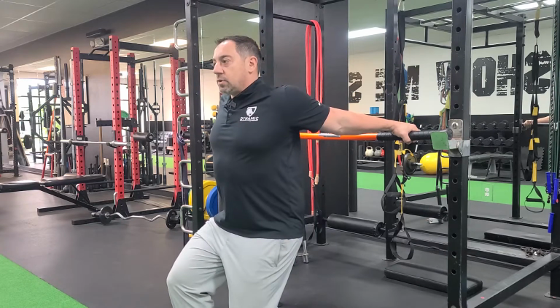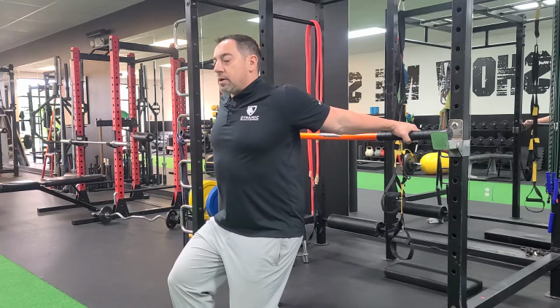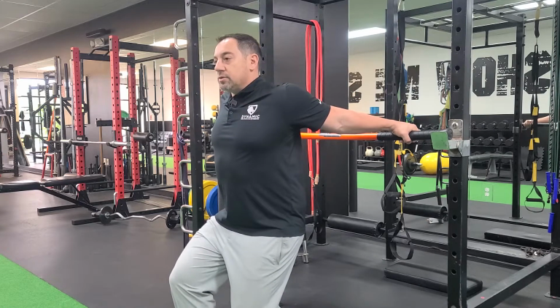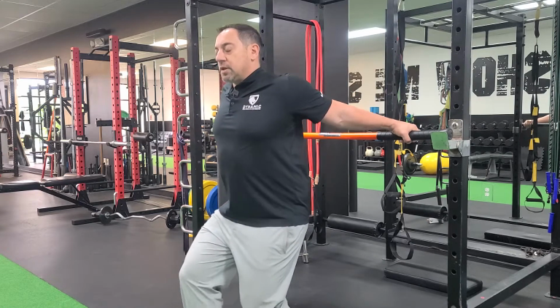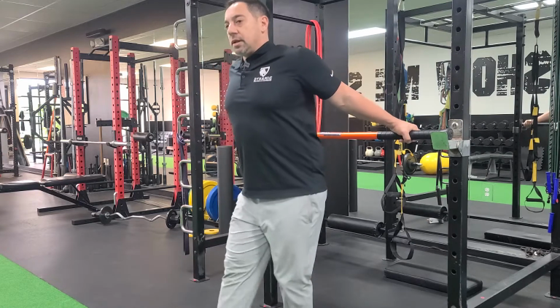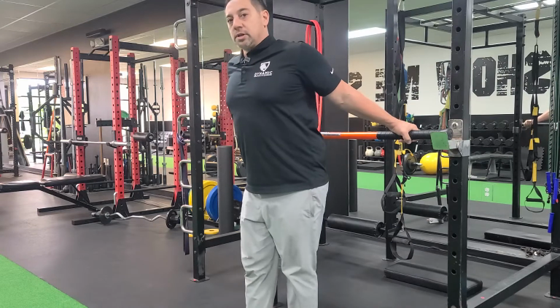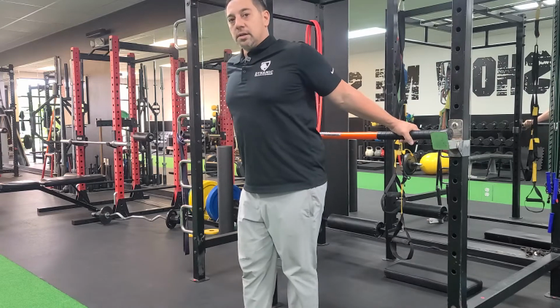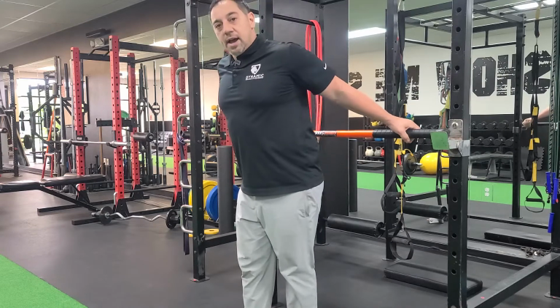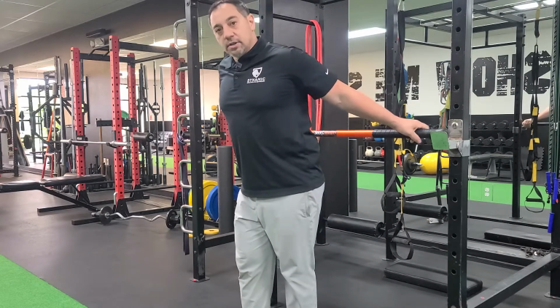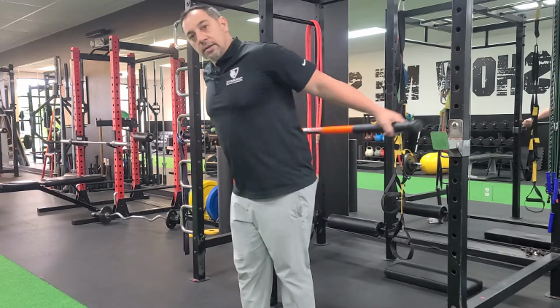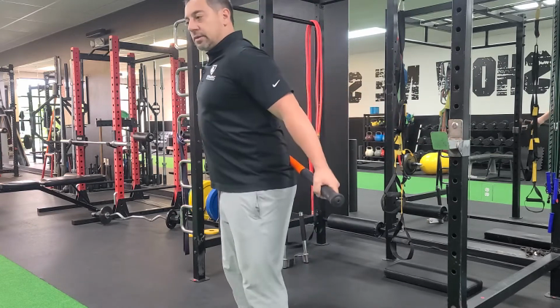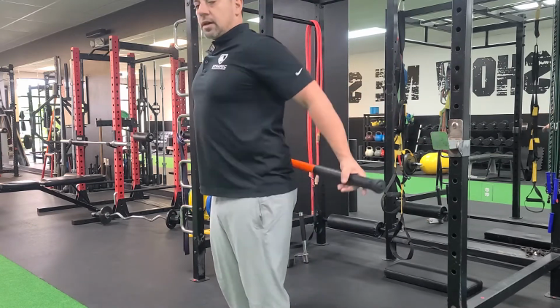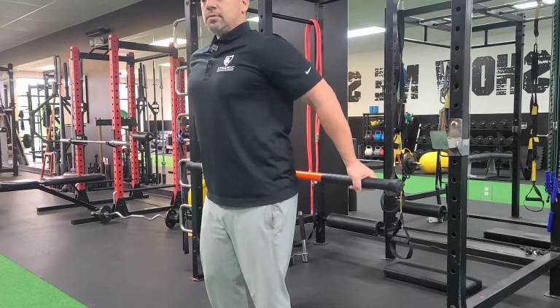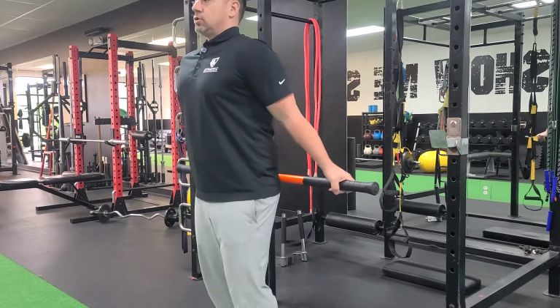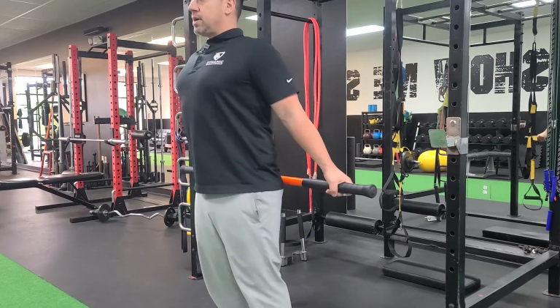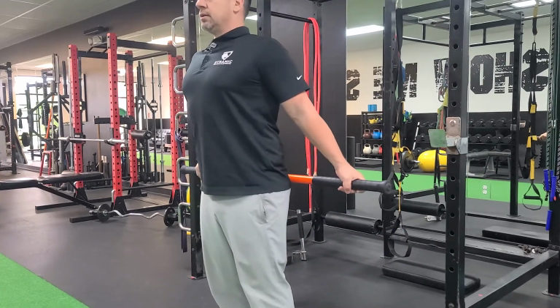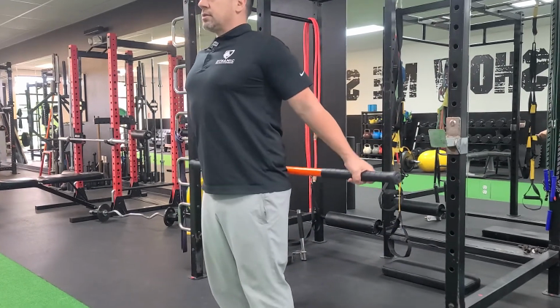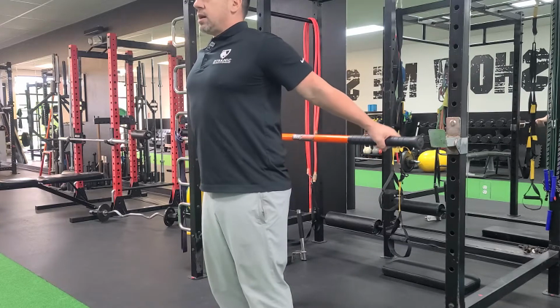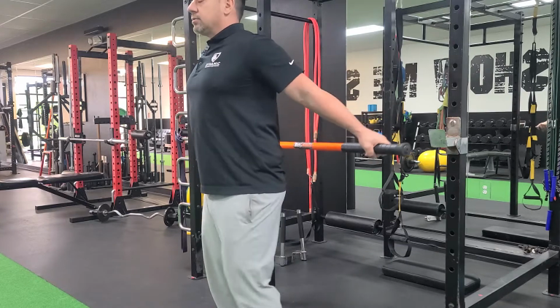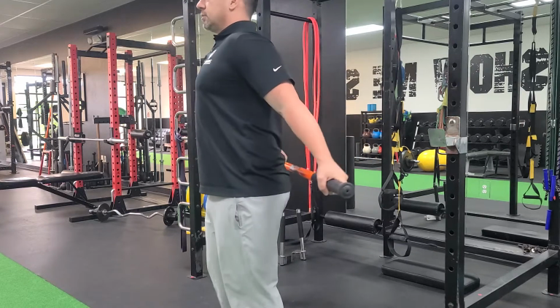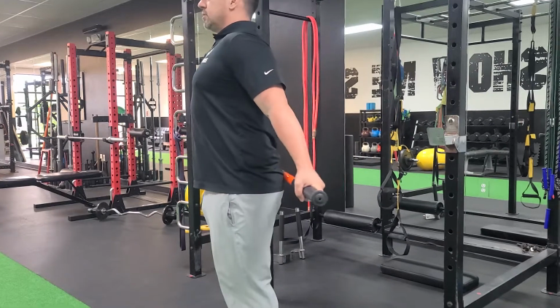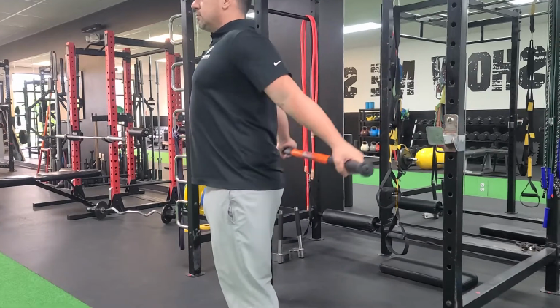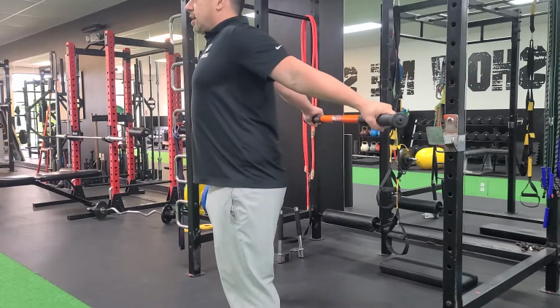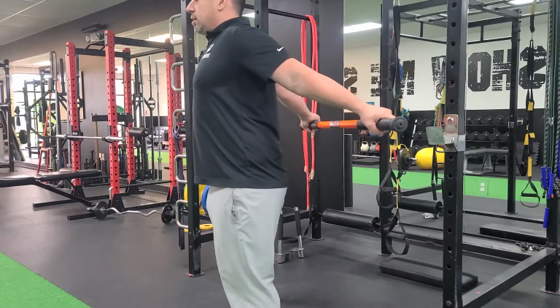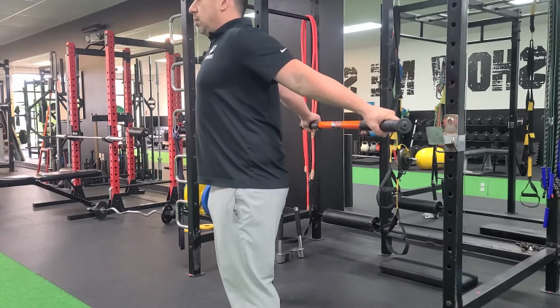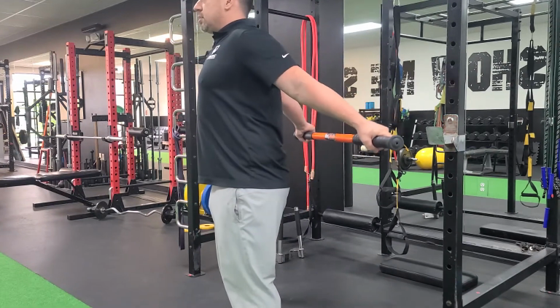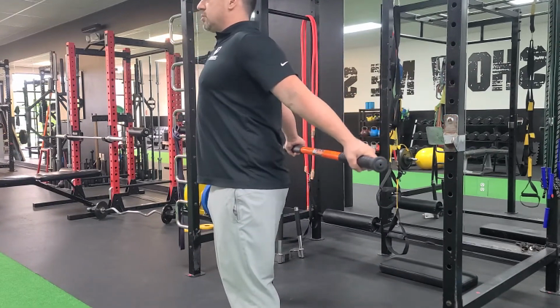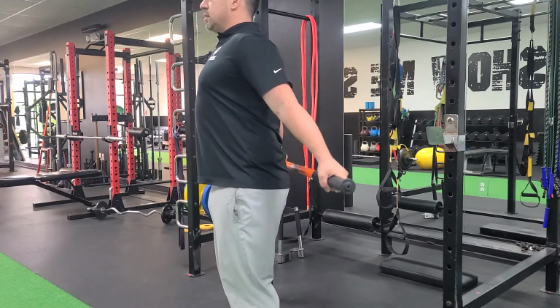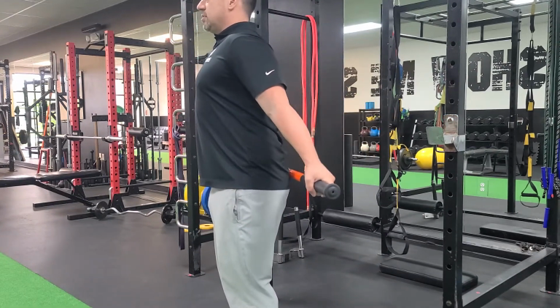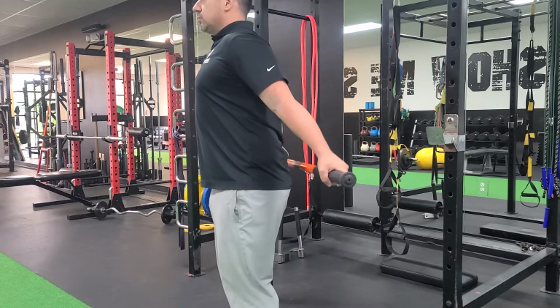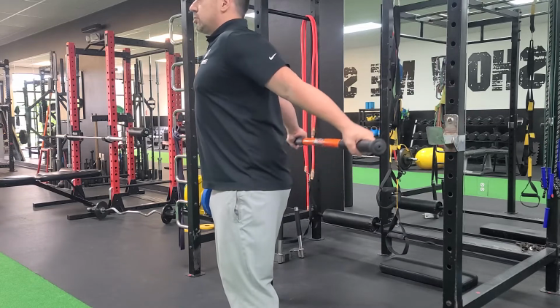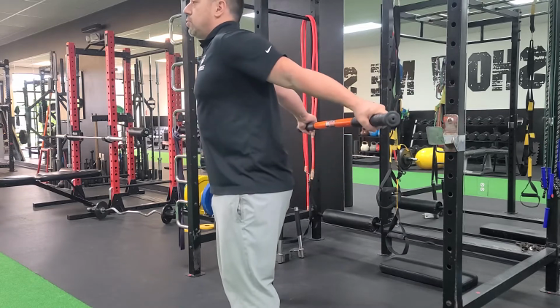Hold that for about a minute or so. Then it's always a good idea to move actively. So take that bar, shoulders back, extend back as high as you can, pause, and then down slow. Don't let those shoulders tip forward.